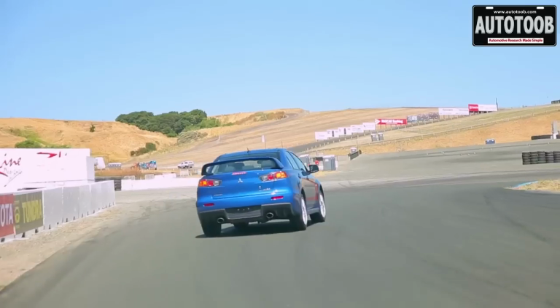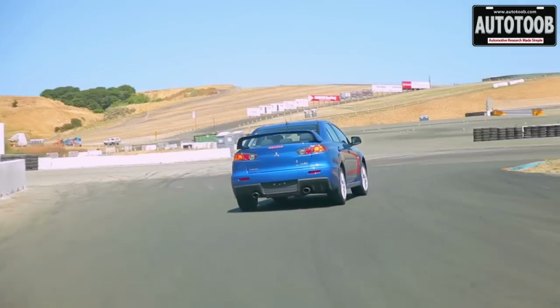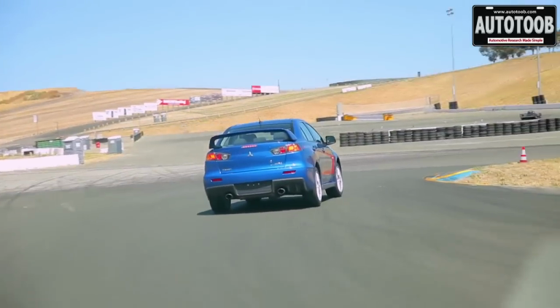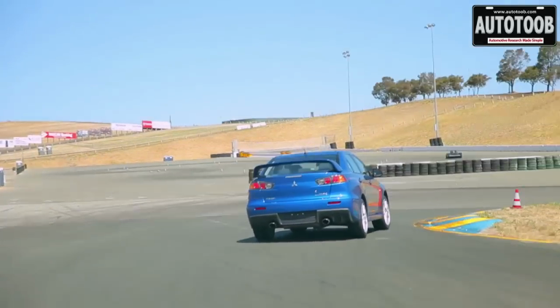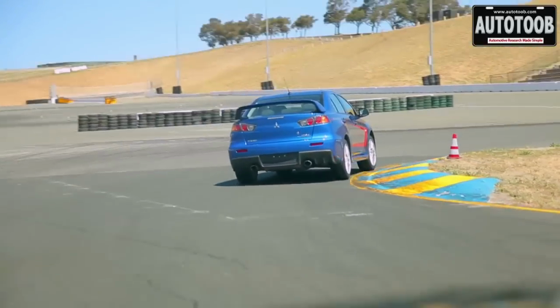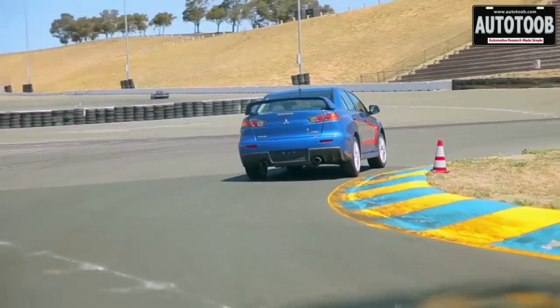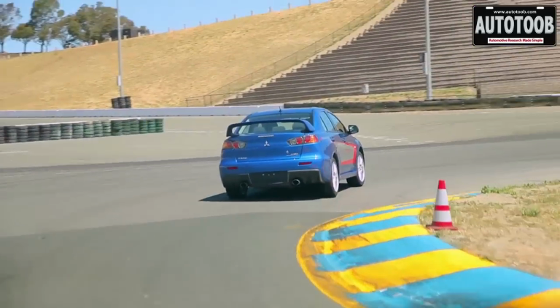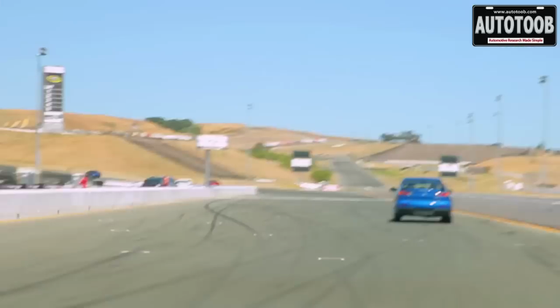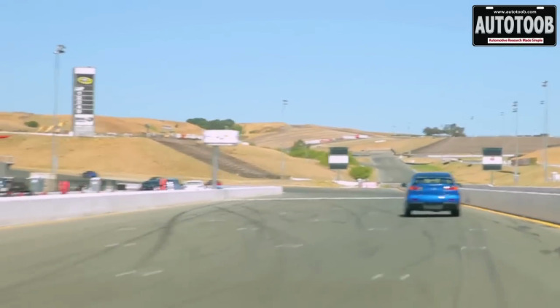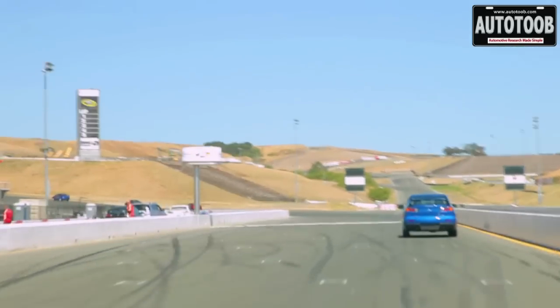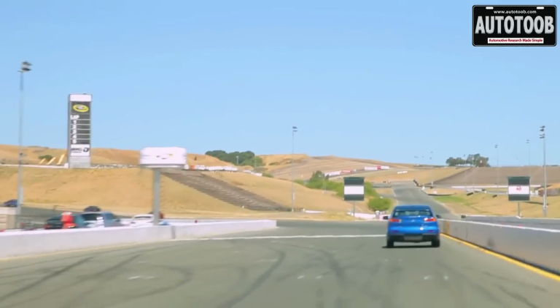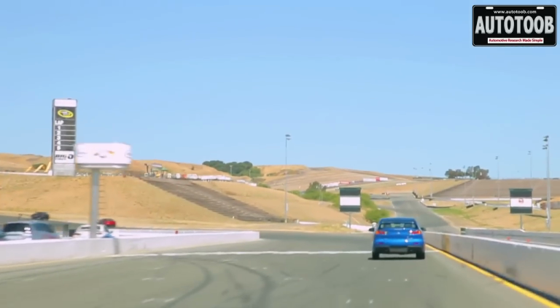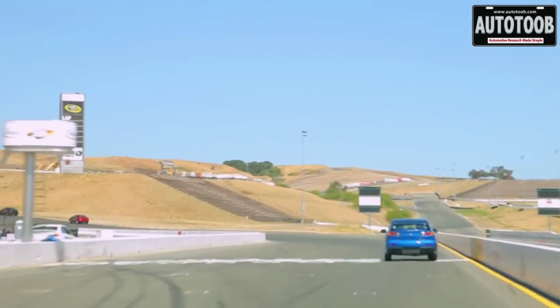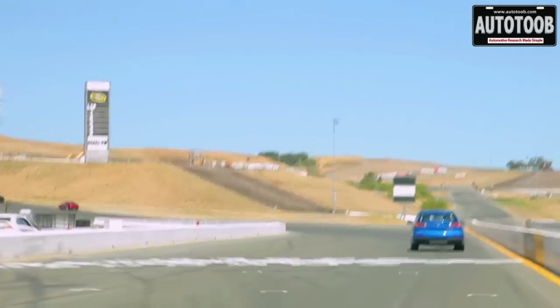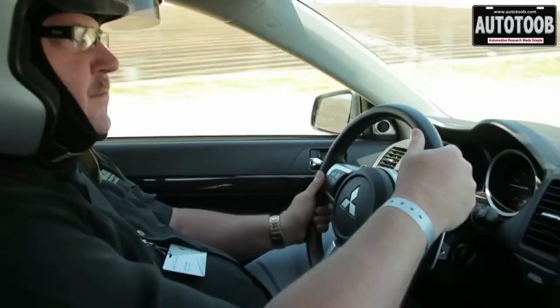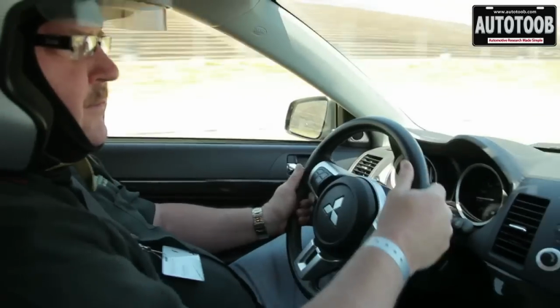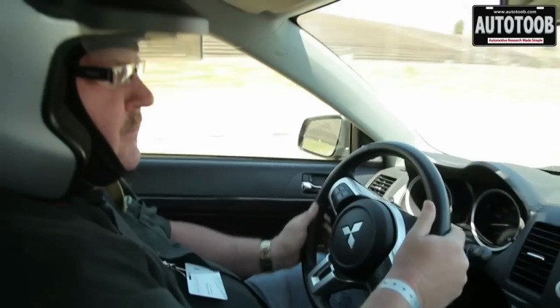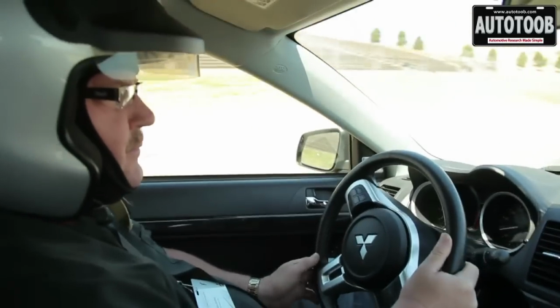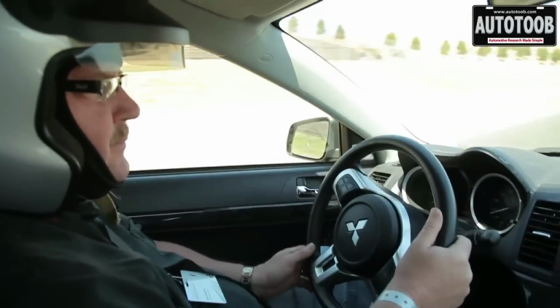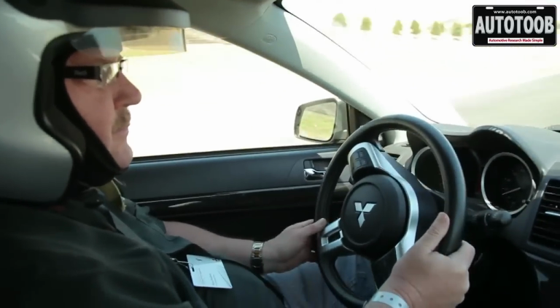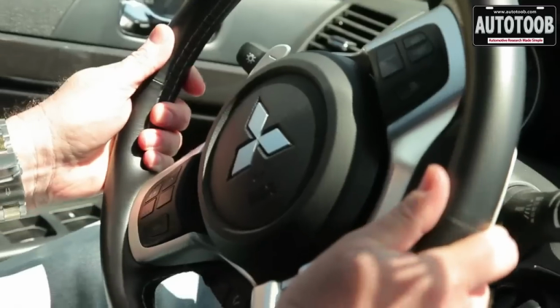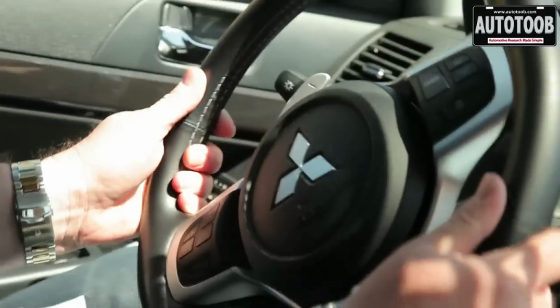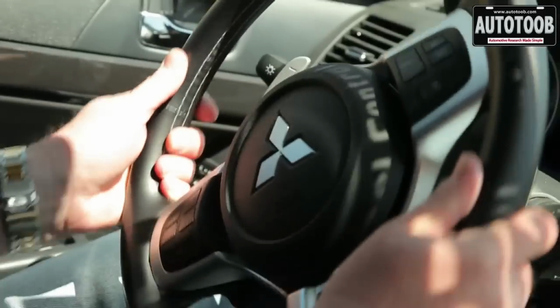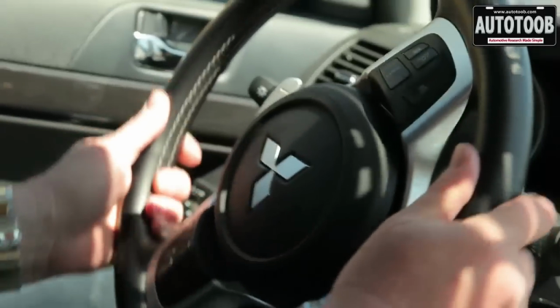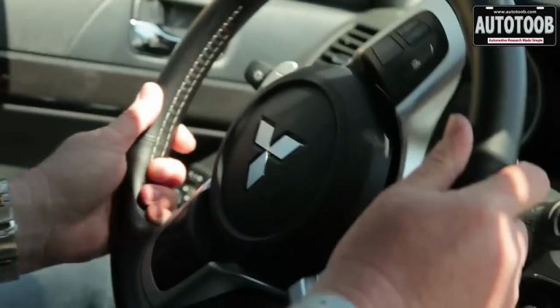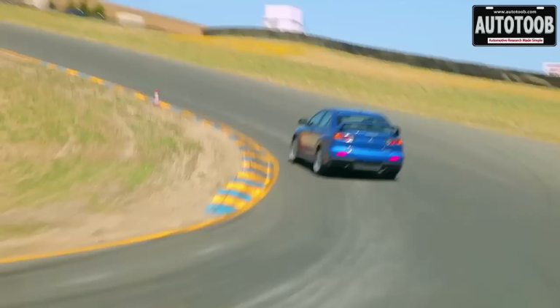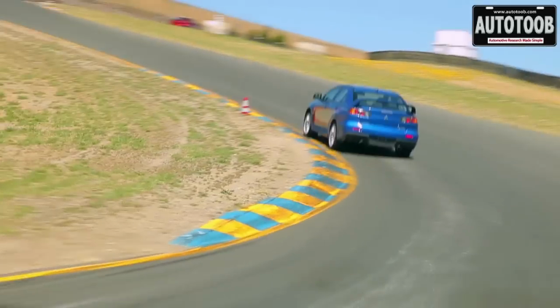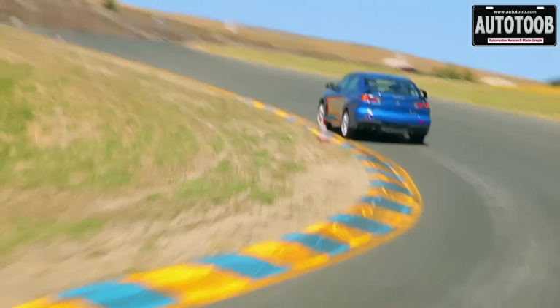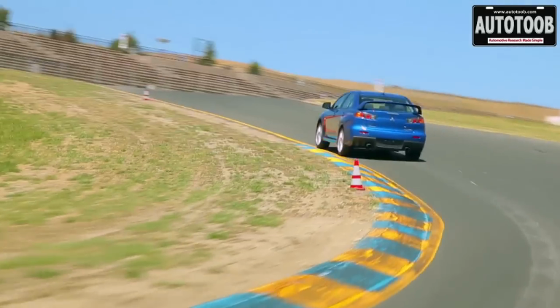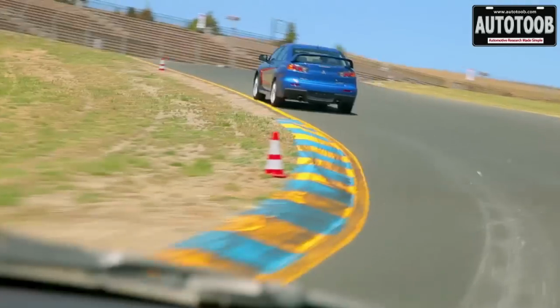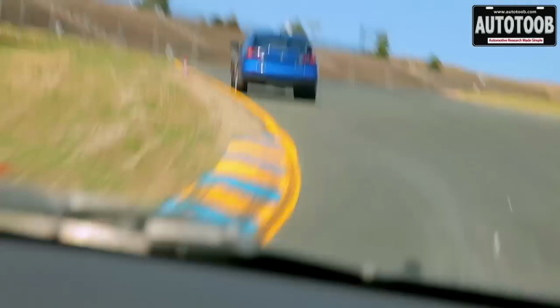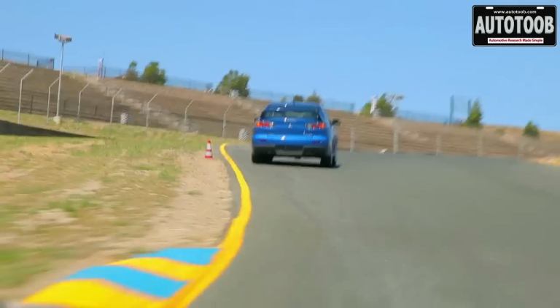The first and most popular, the Lancer Evolution, includes an electro-hydraulically actuated Super All-Wheel Control system, which includes an active yaw control rear end and a super ACD — an active center differential — all tied together by very sophisticated electronics.